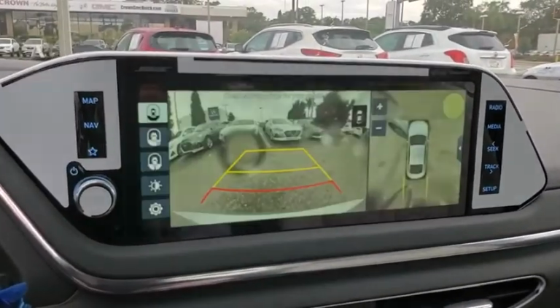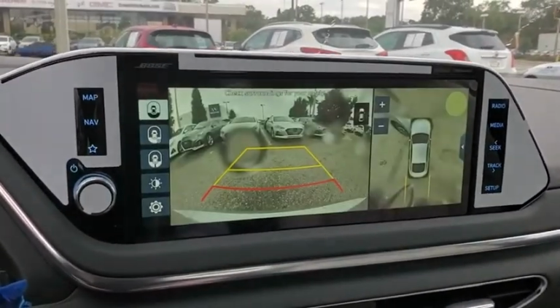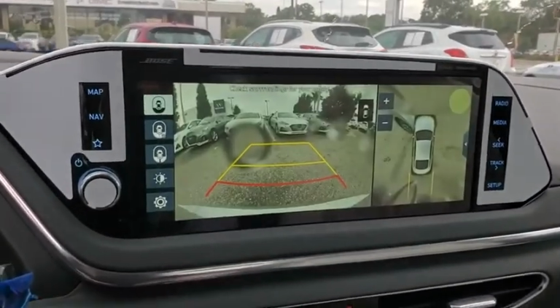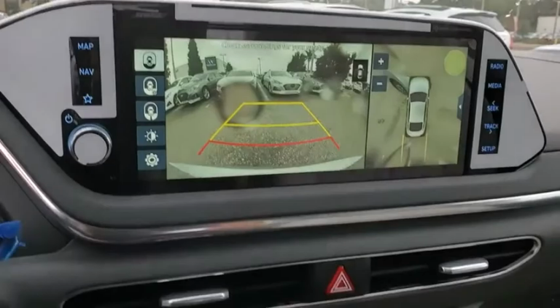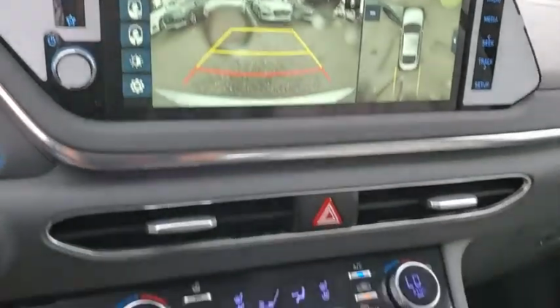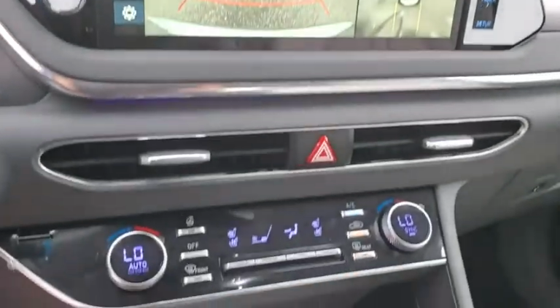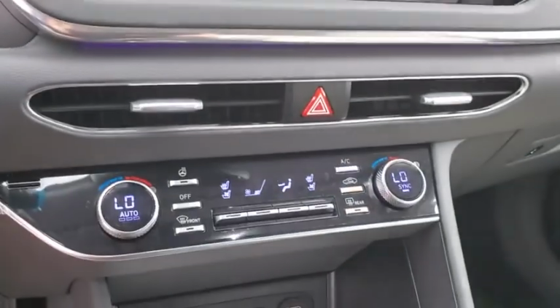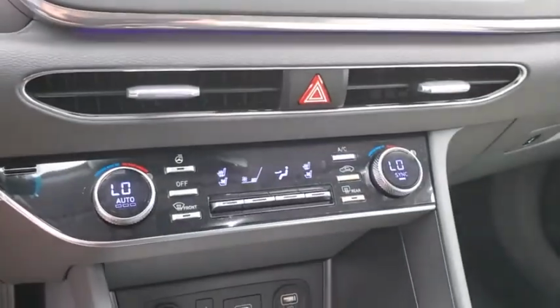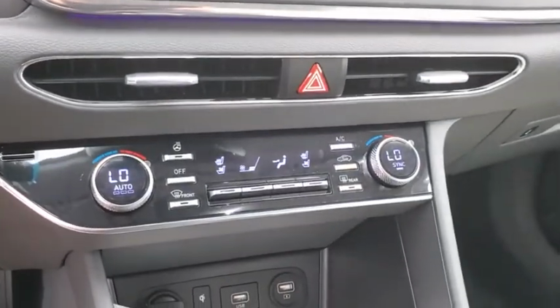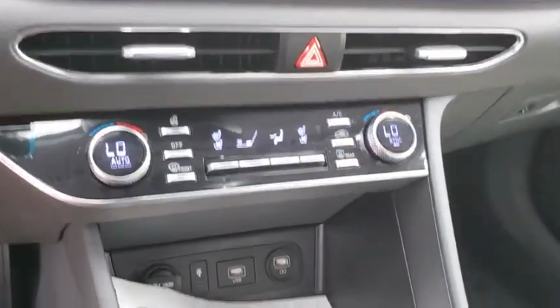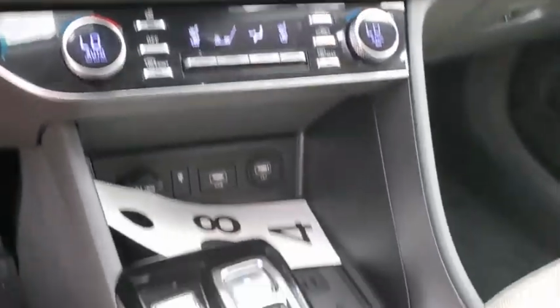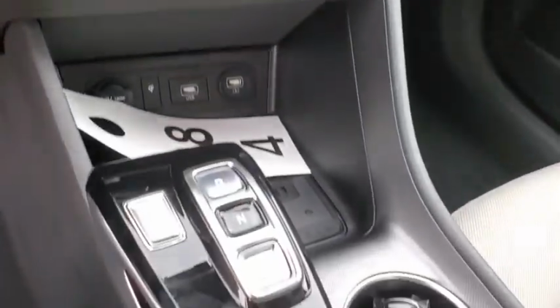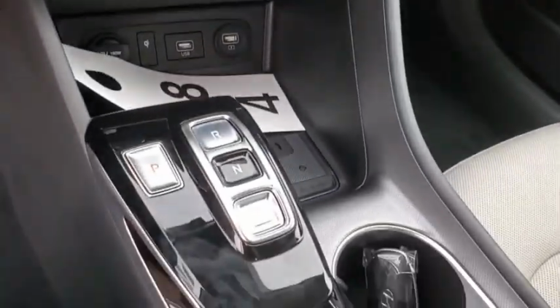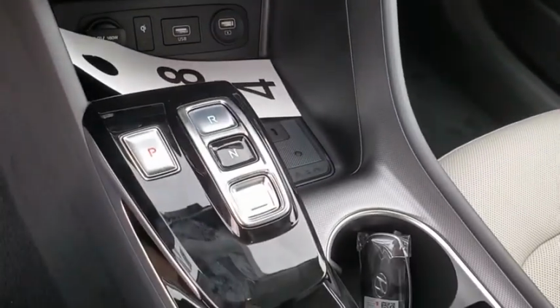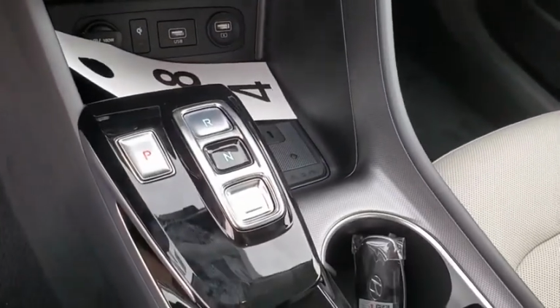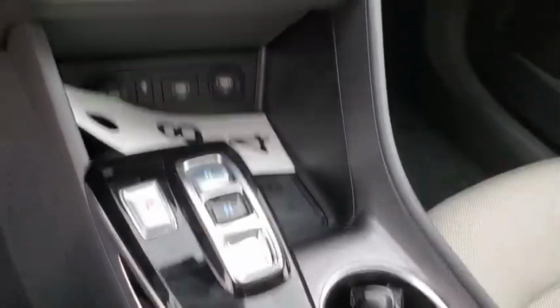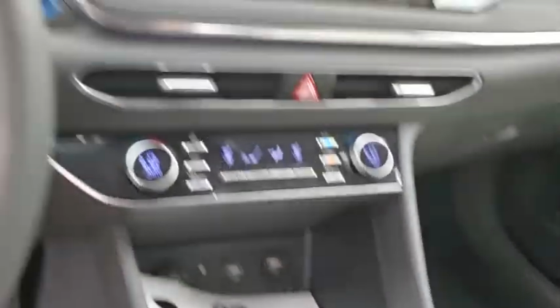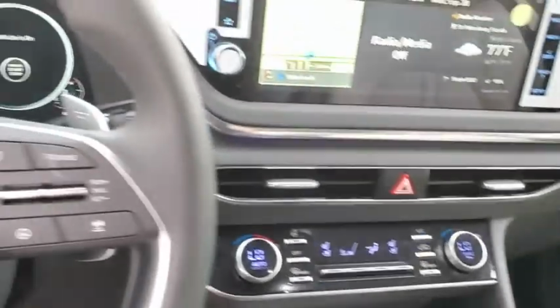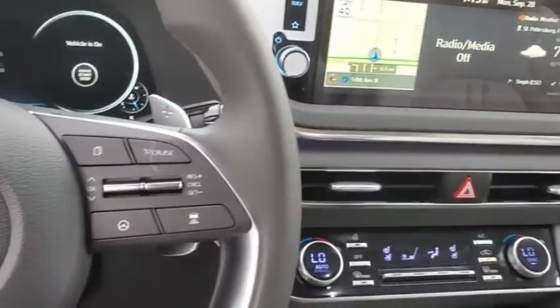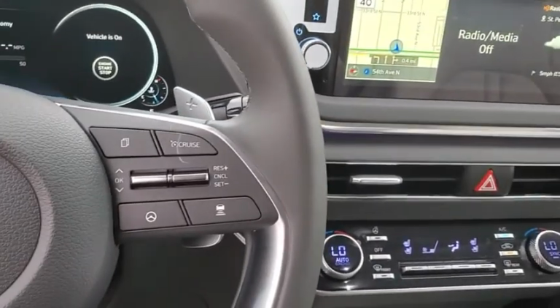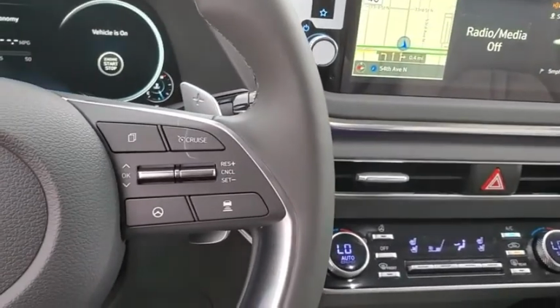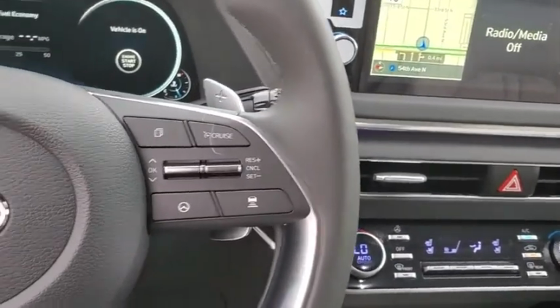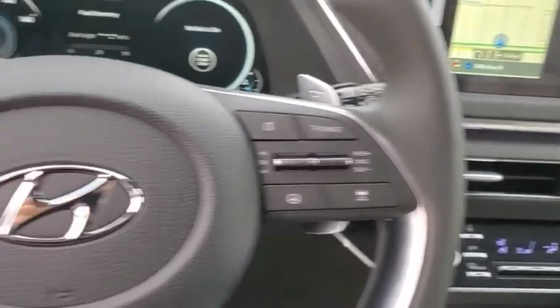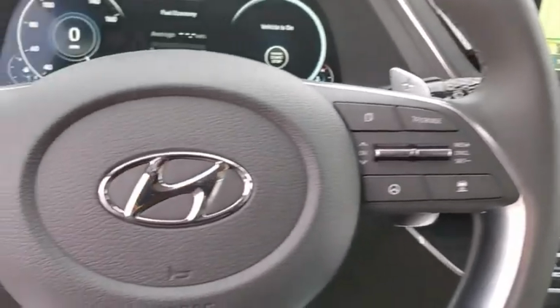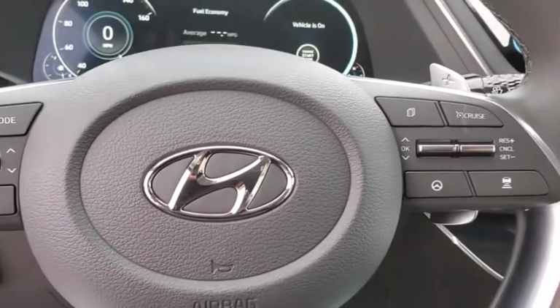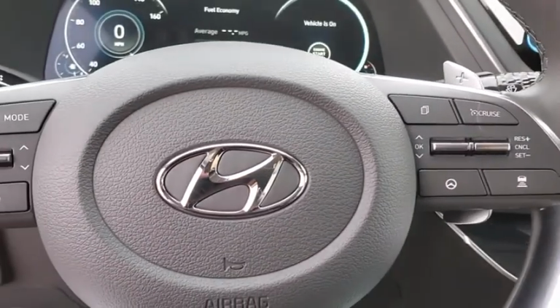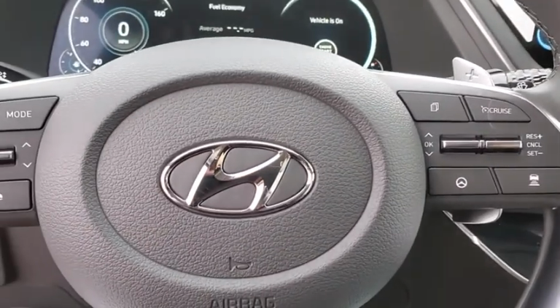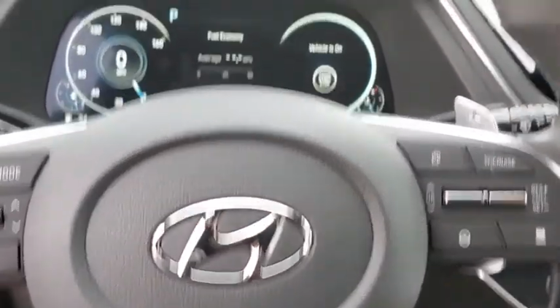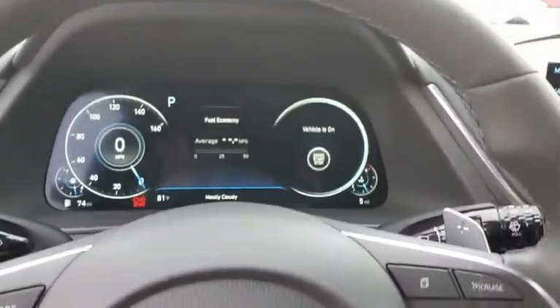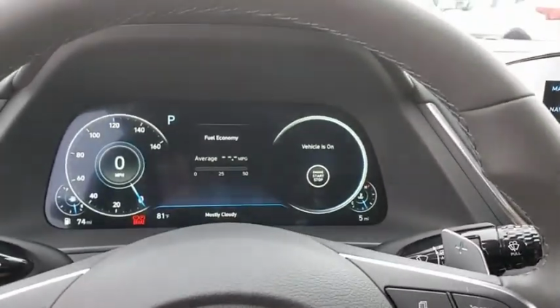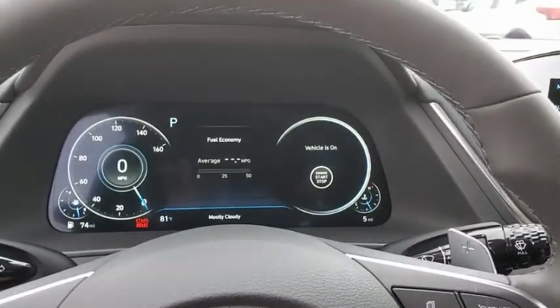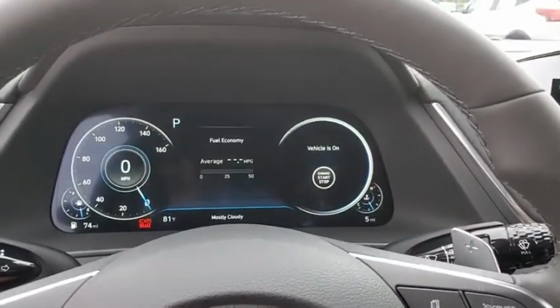Also featured: tachometer, leather seats, overhead console, remote keyless entry, and power moonroof. This beauty will even make your house keys jealous. Drive it today!